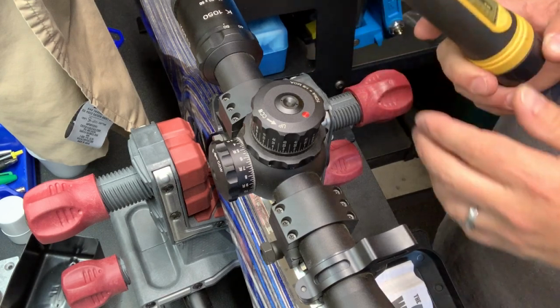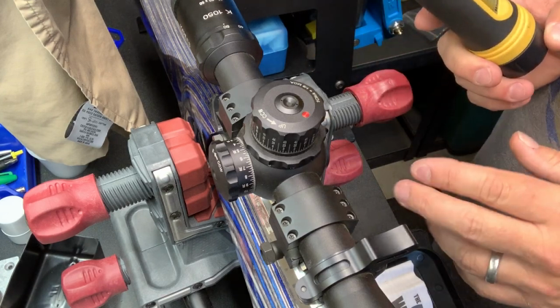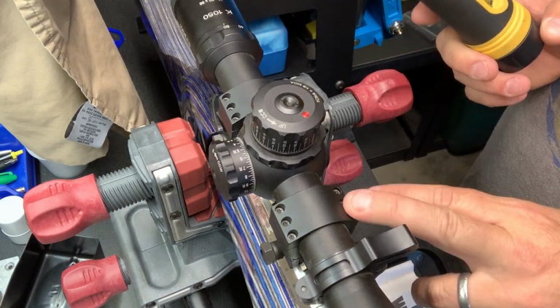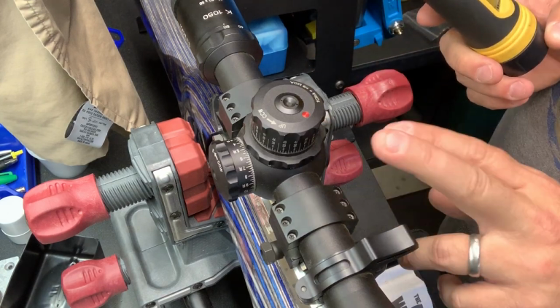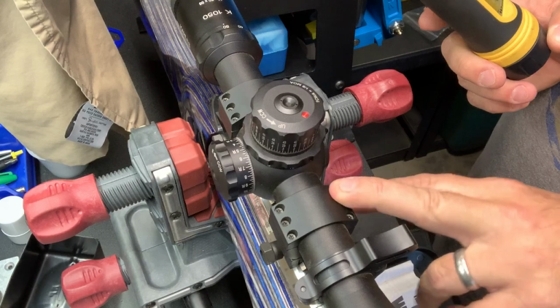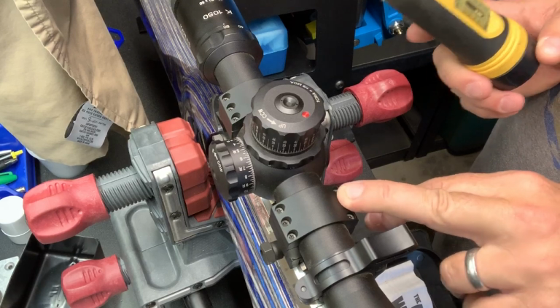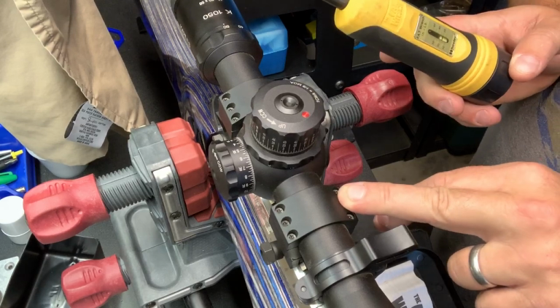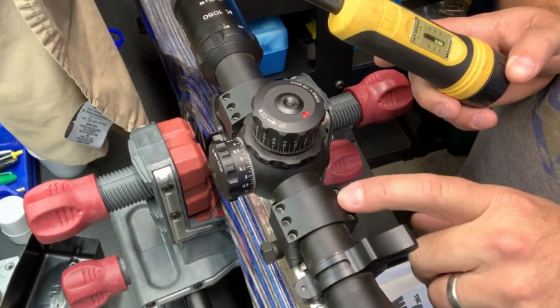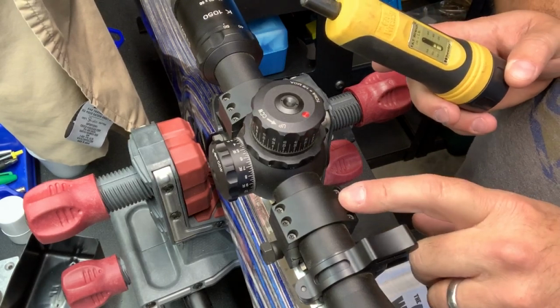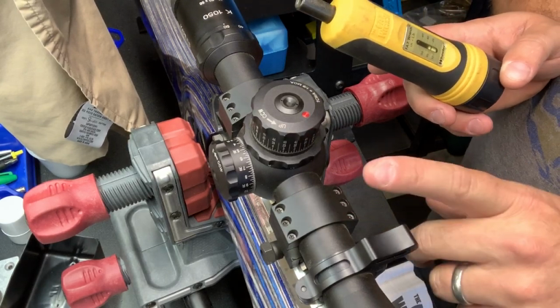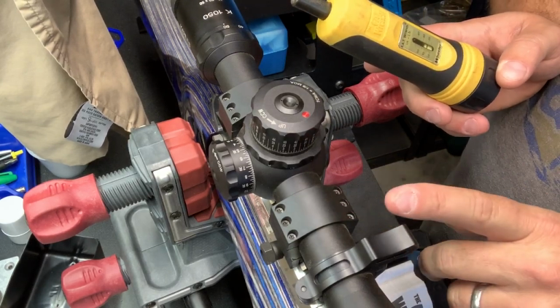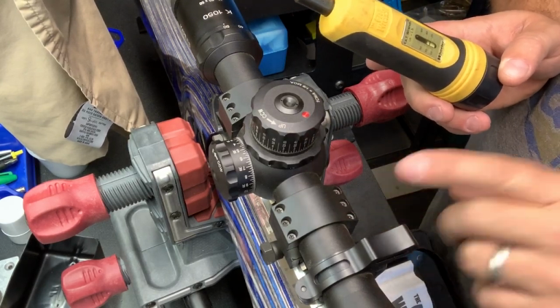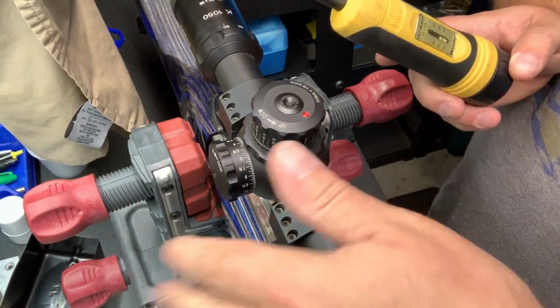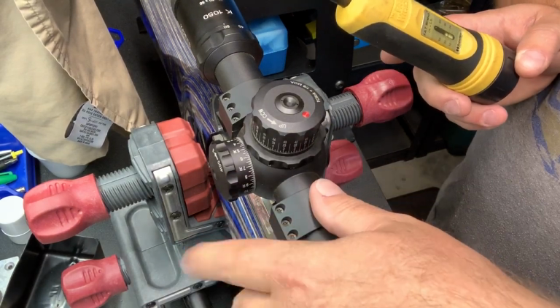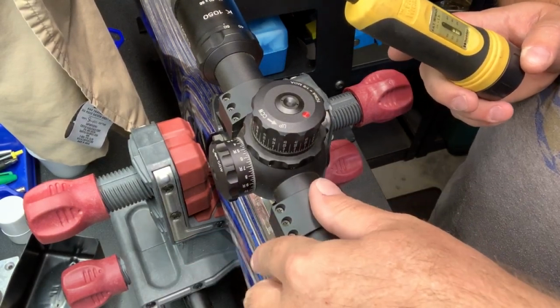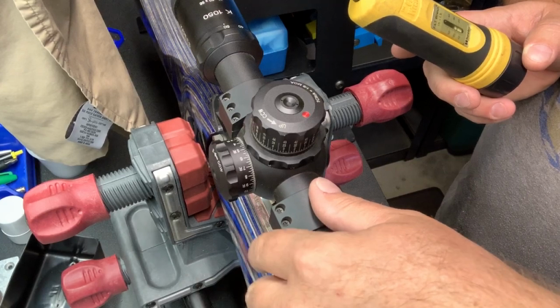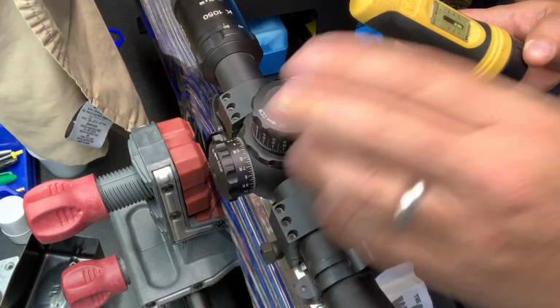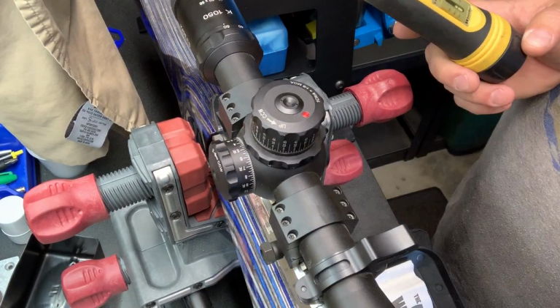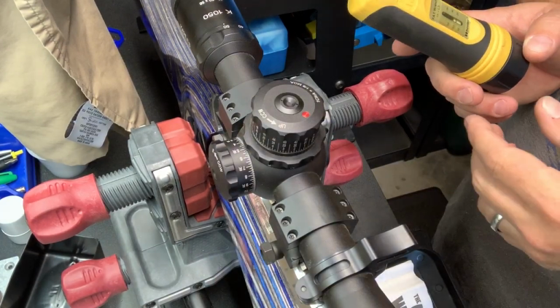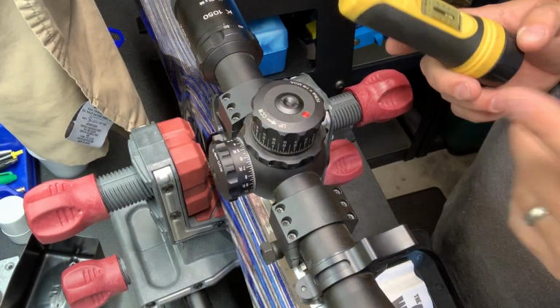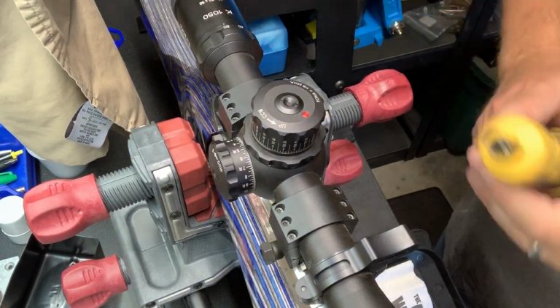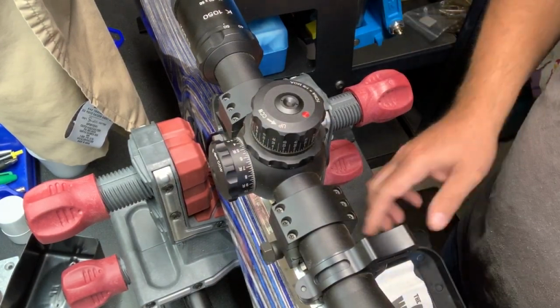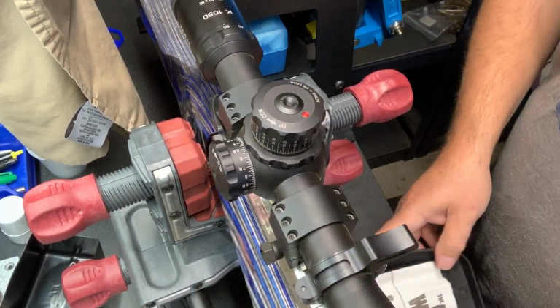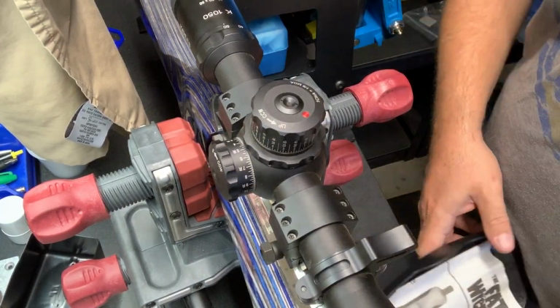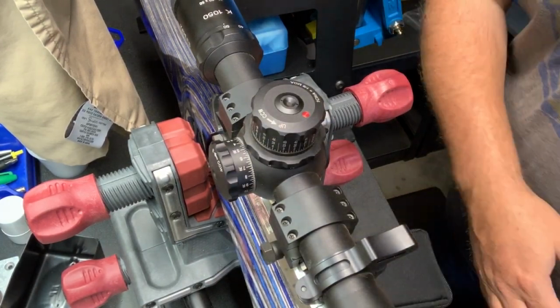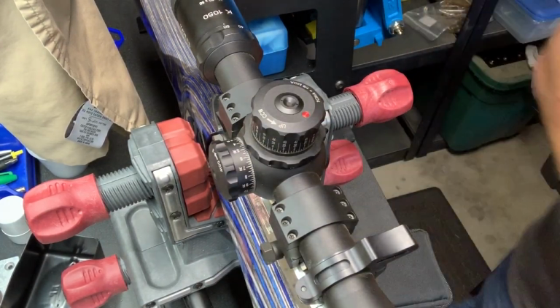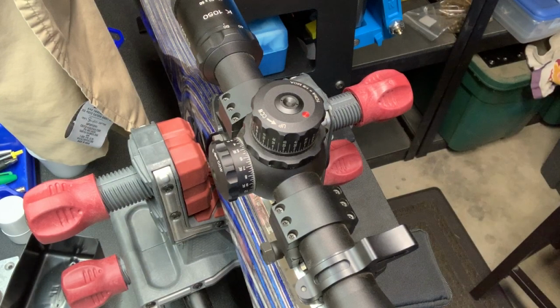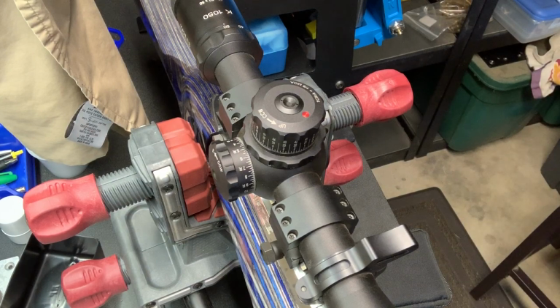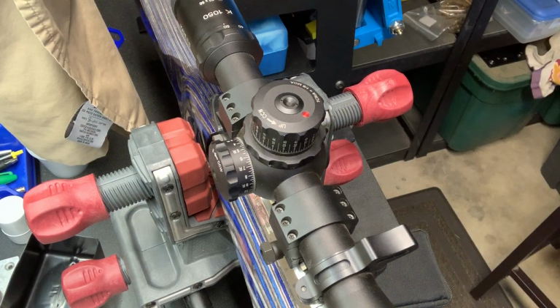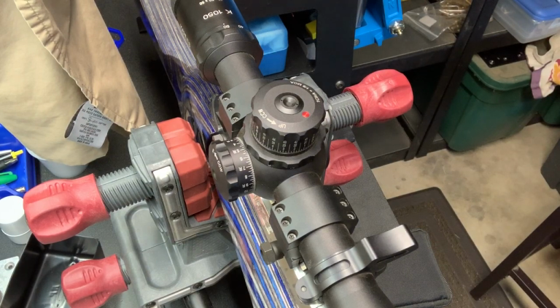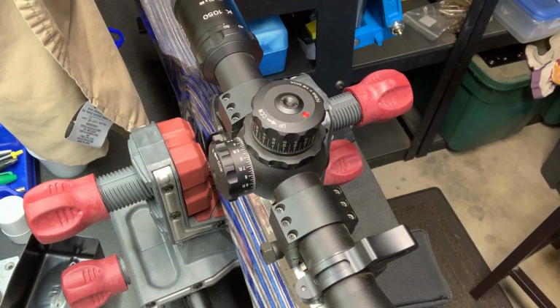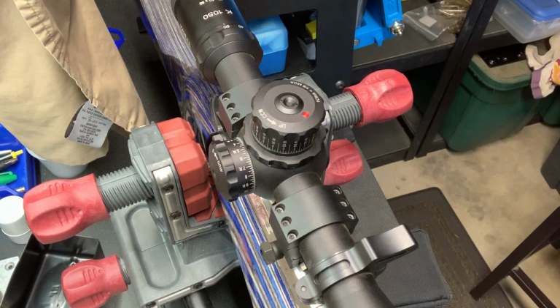There are certain tensions that I really like for my screws on the rings that match manufacturer specs, and also for the bases. I need to change out this scope, so I thought this would be a good chance to show you the new Fix-It Sticks.